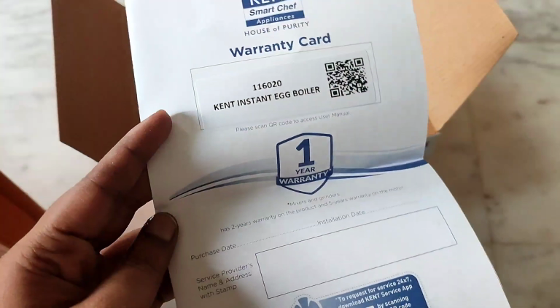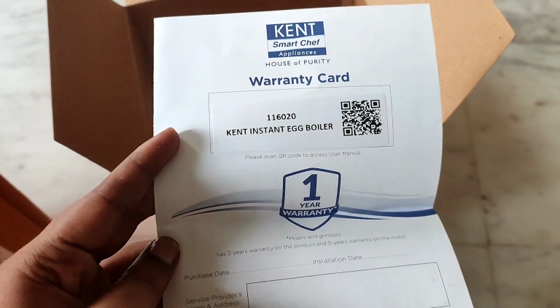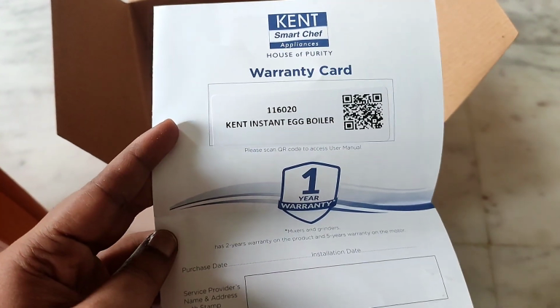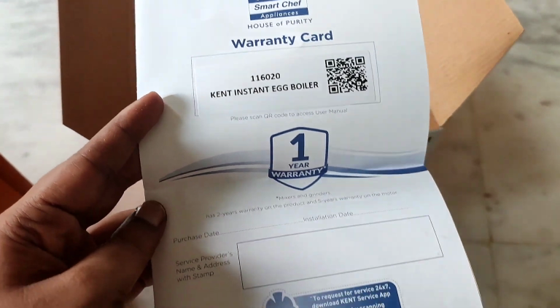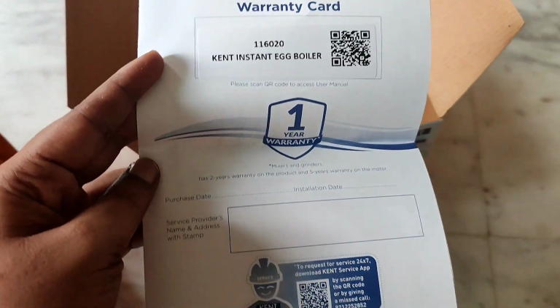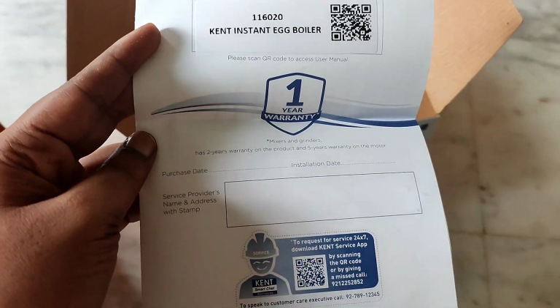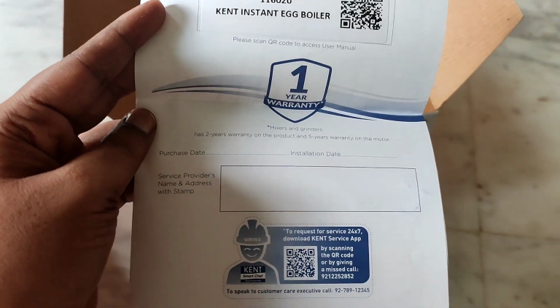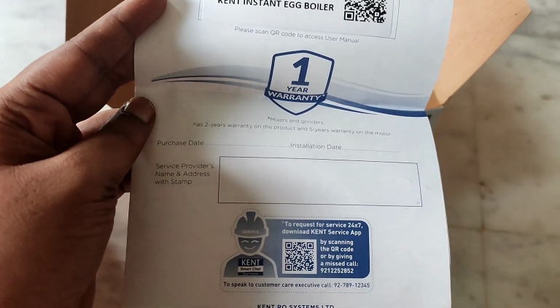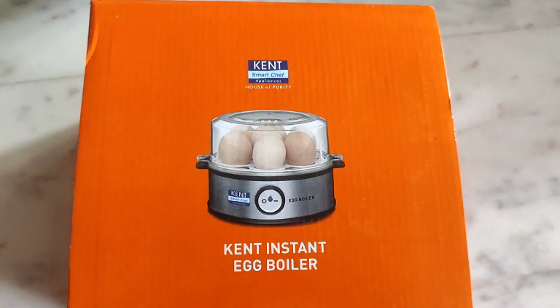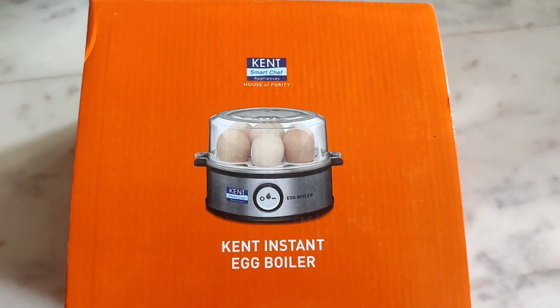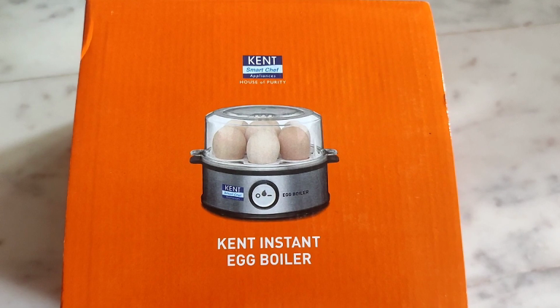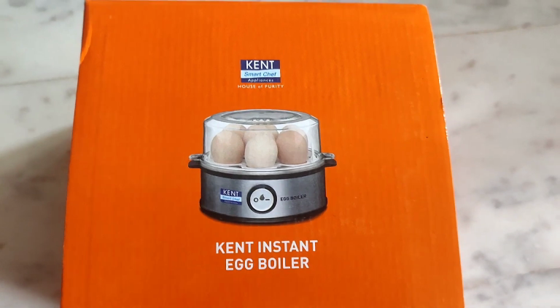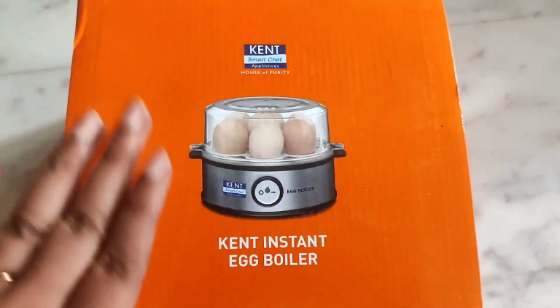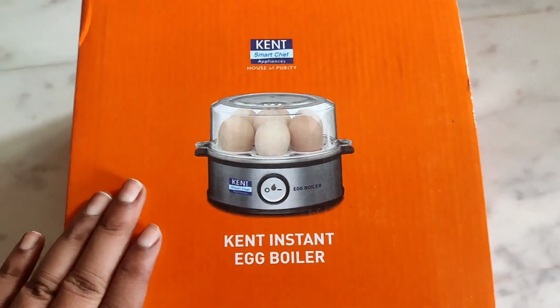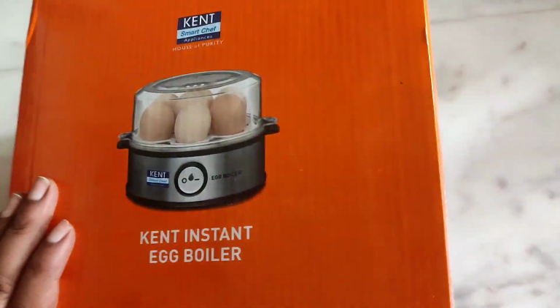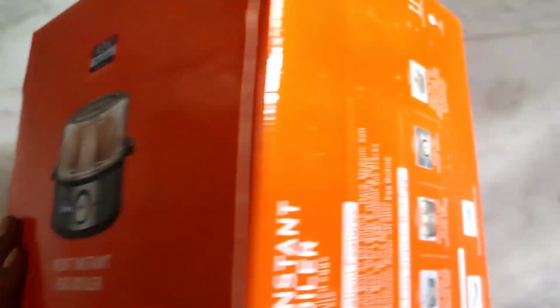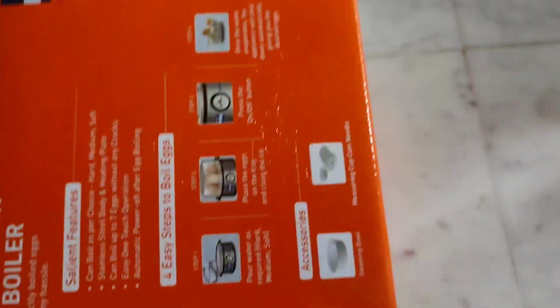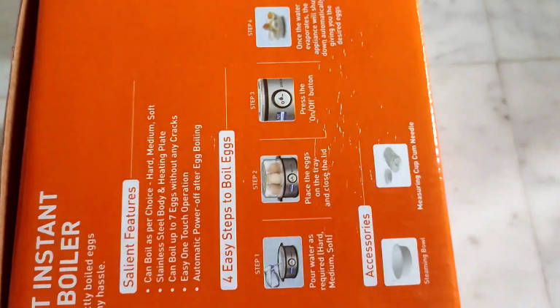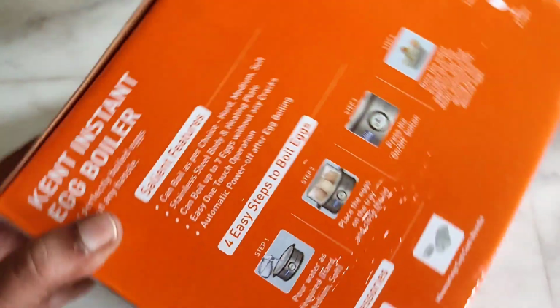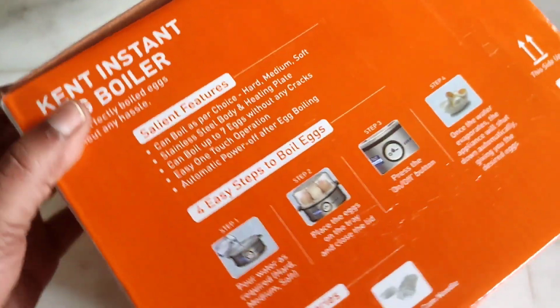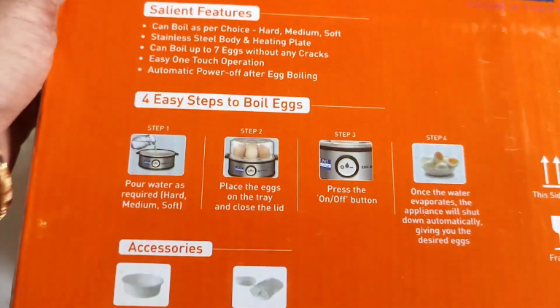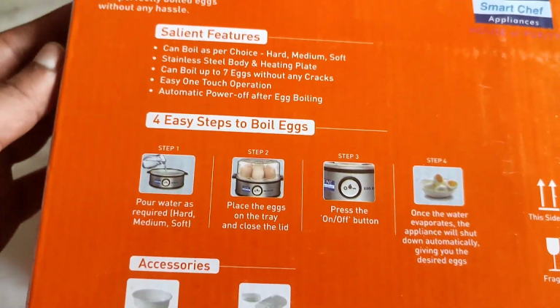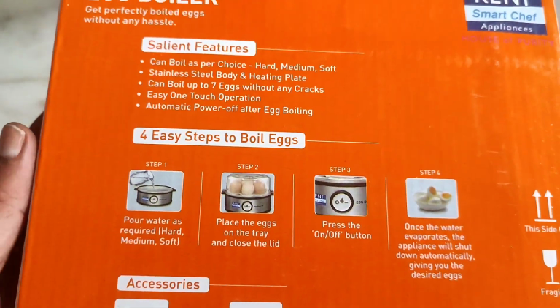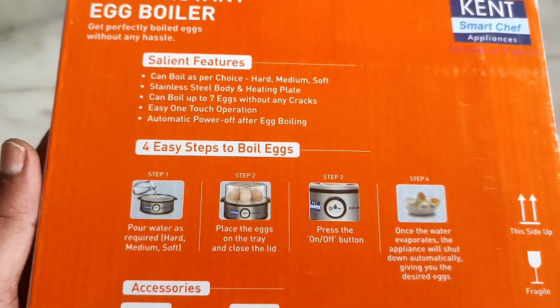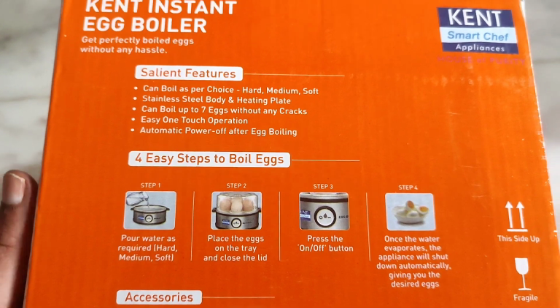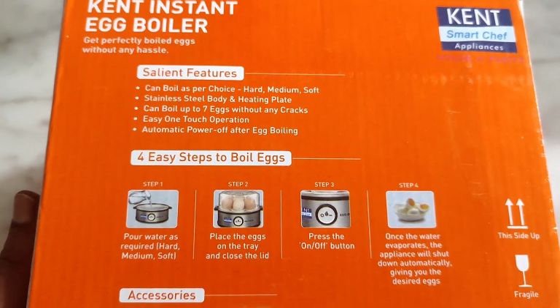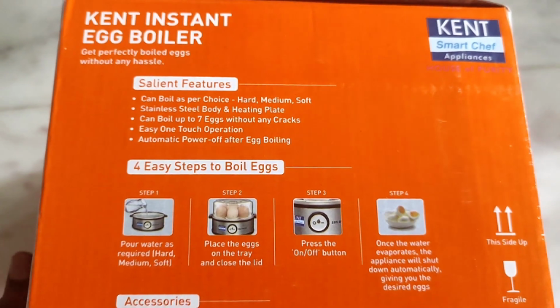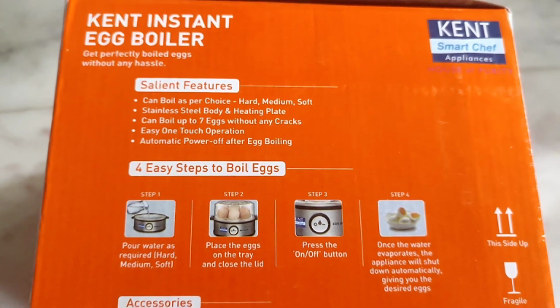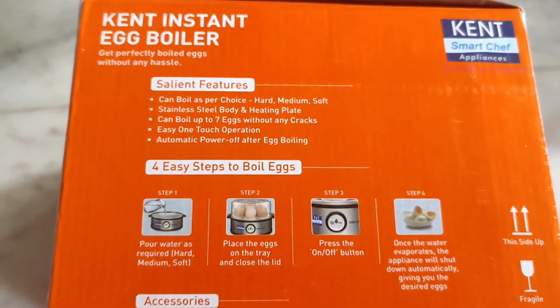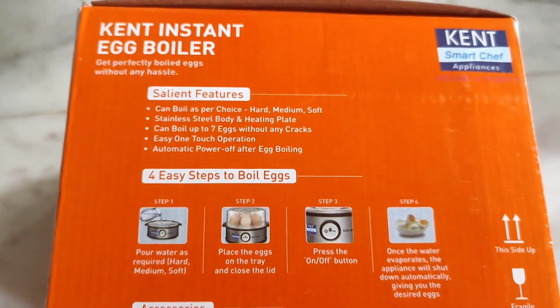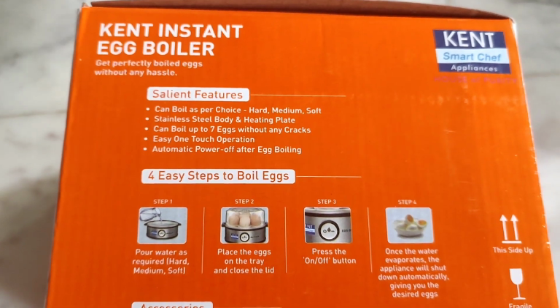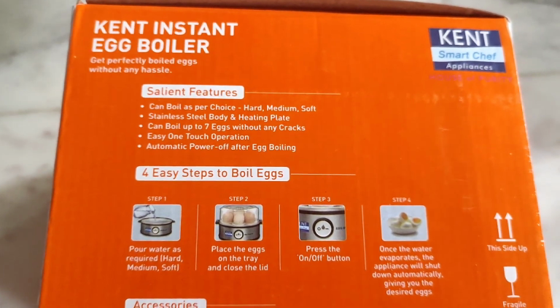You can use the warranty card. I purchased this egg boiler on Amazon. You can purchase it using the link in the description below.